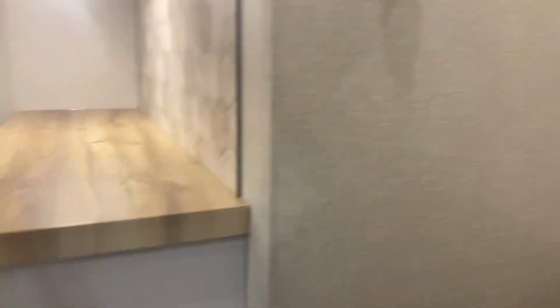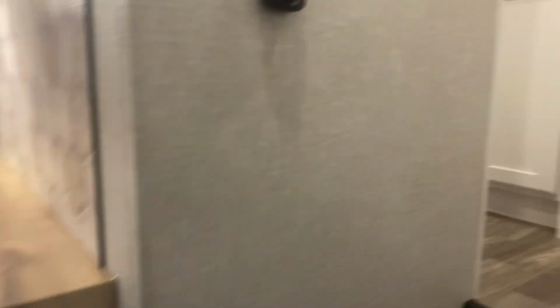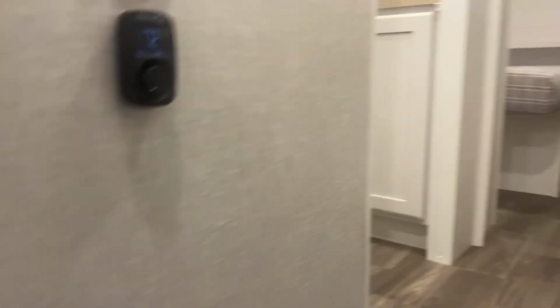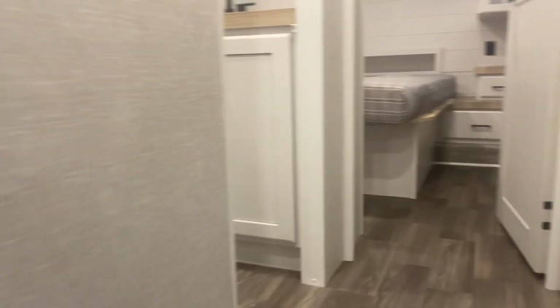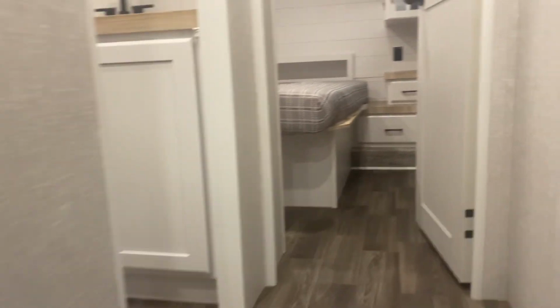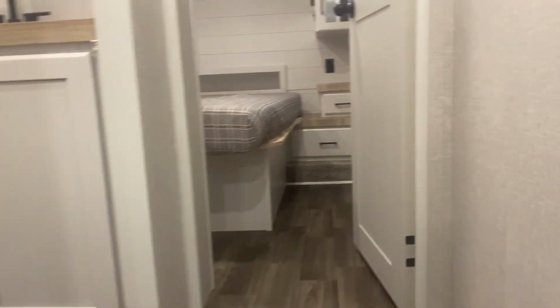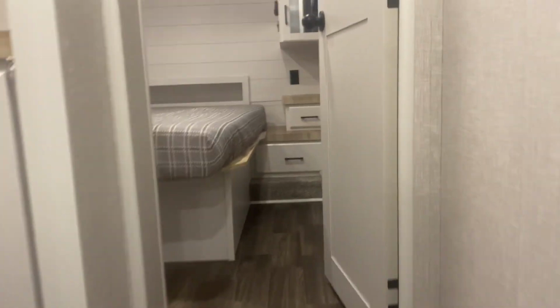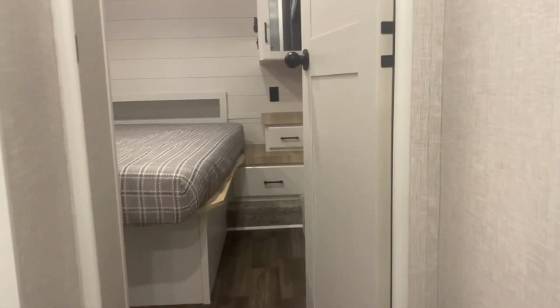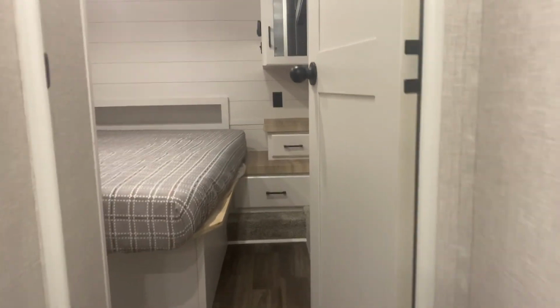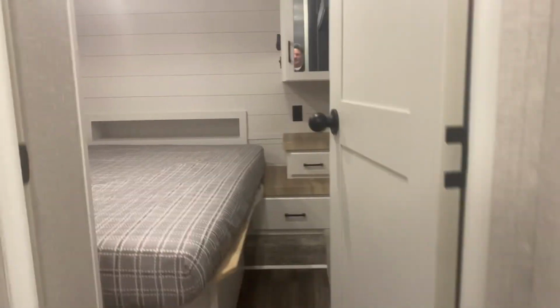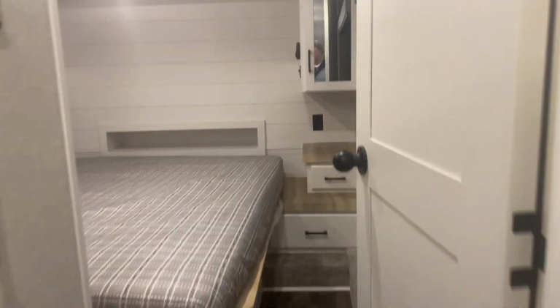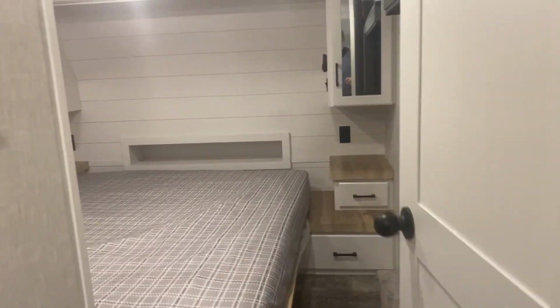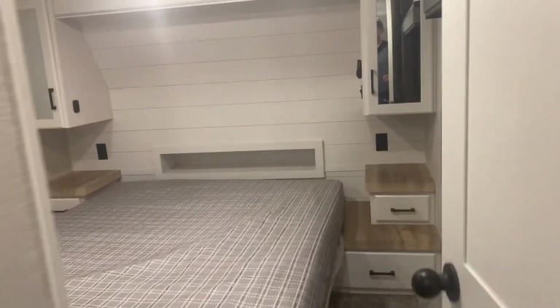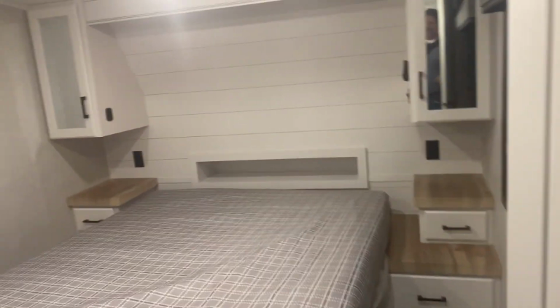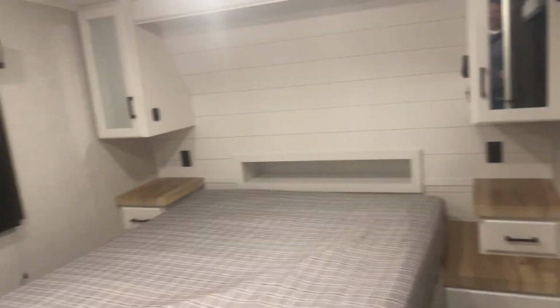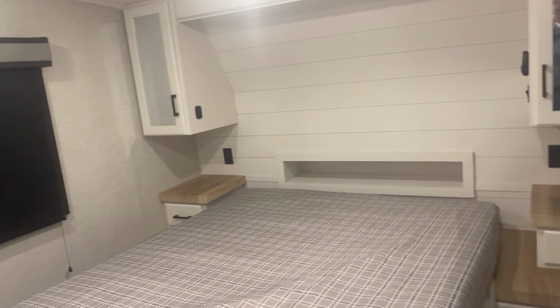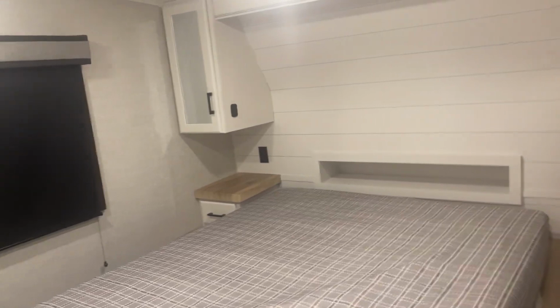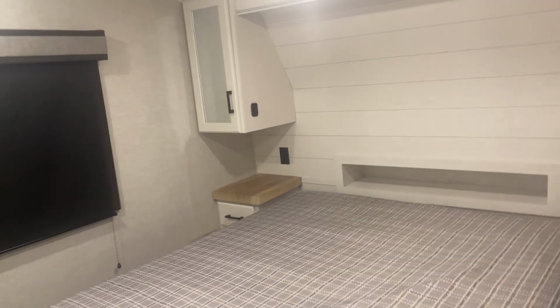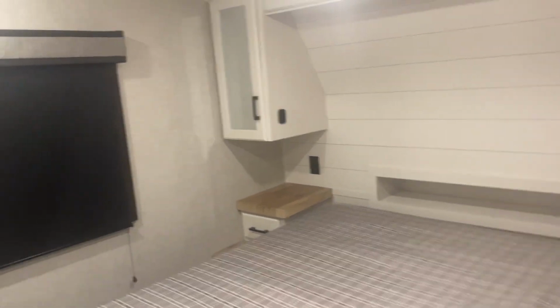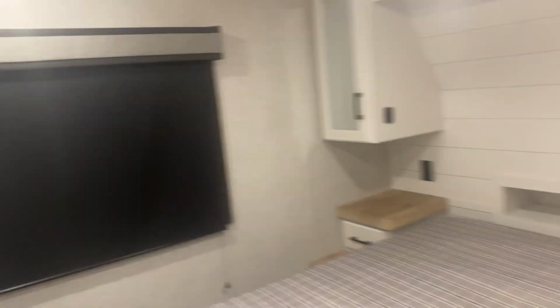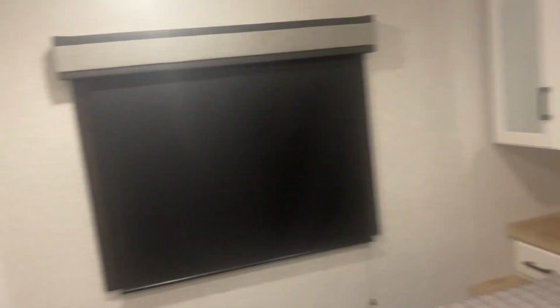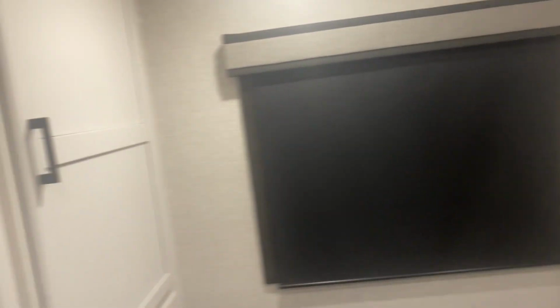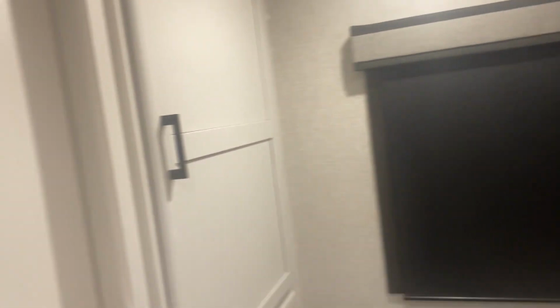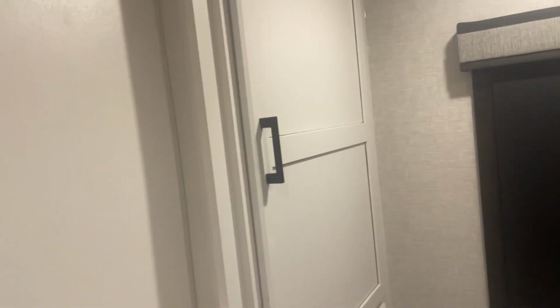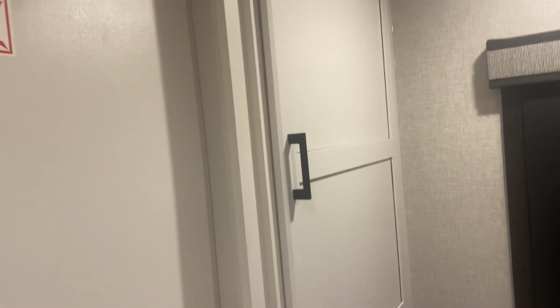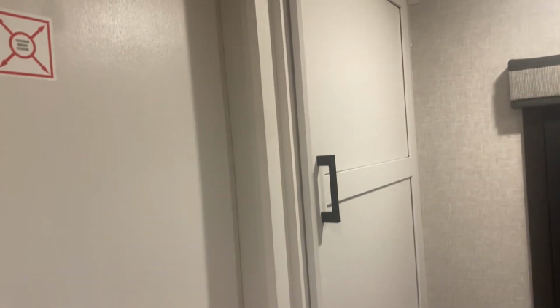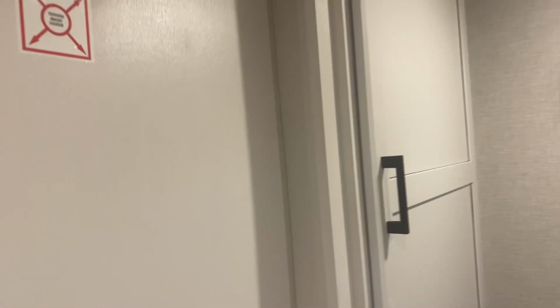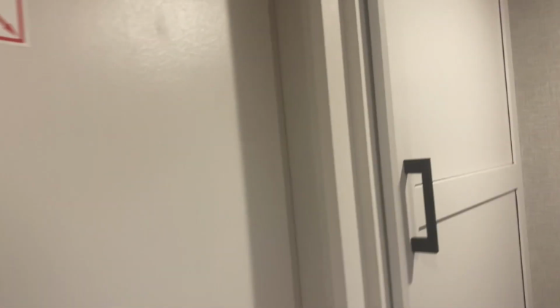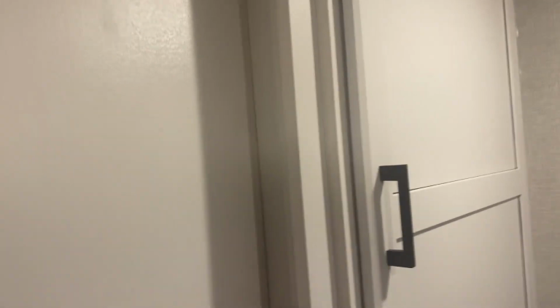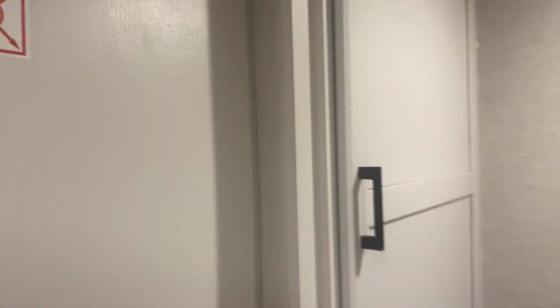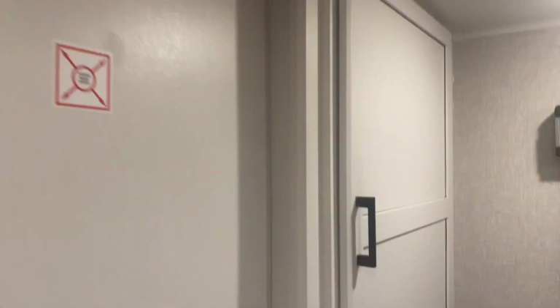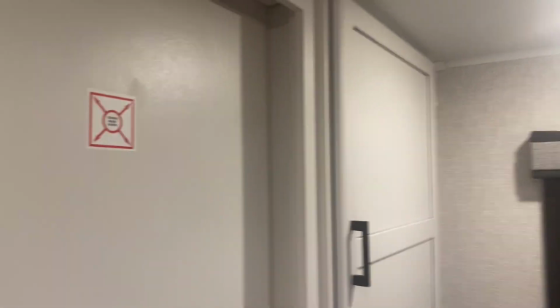Another fifth wheel. This one's pretty typical because it has the bedroom in the front. That is a big storage space in there too — that is giant.